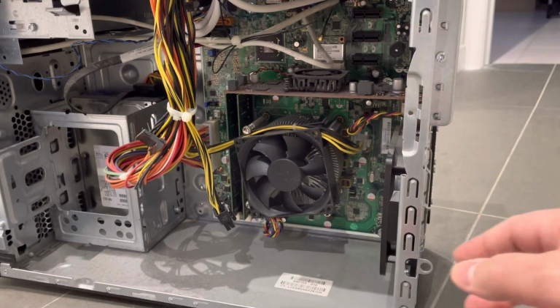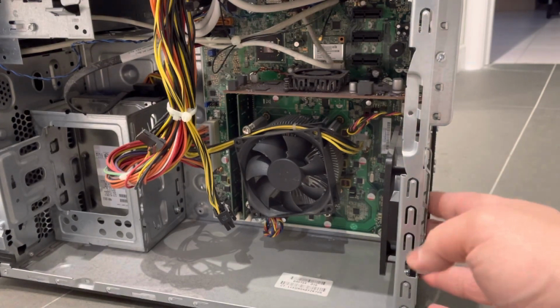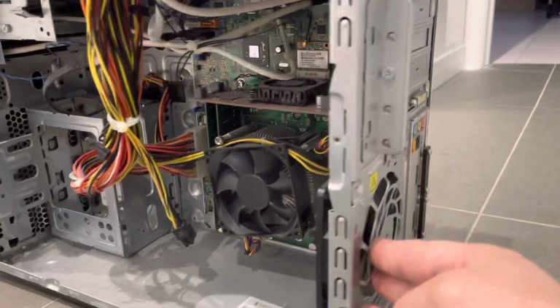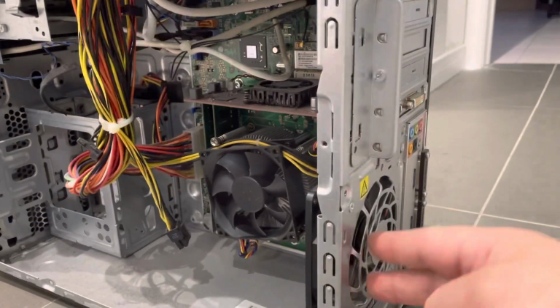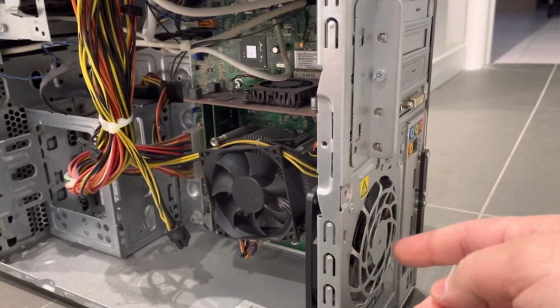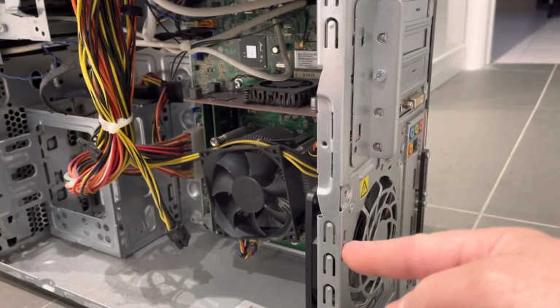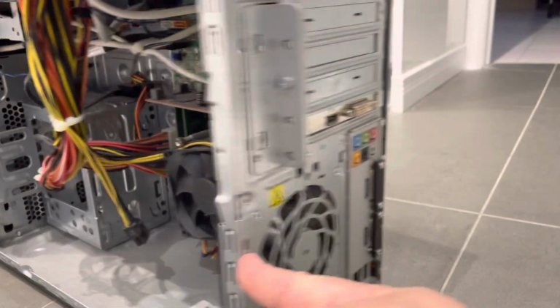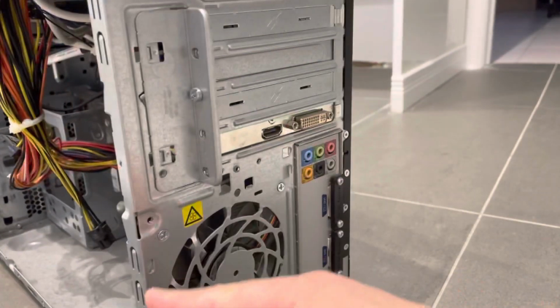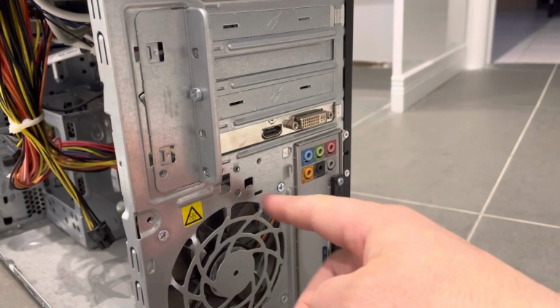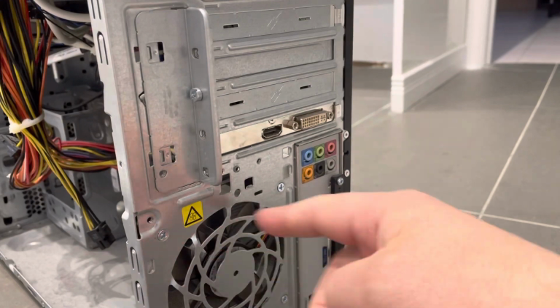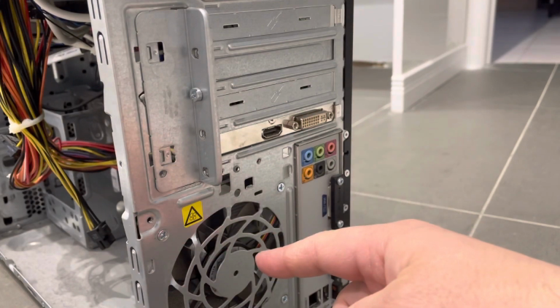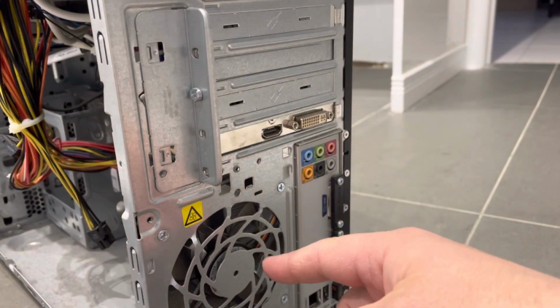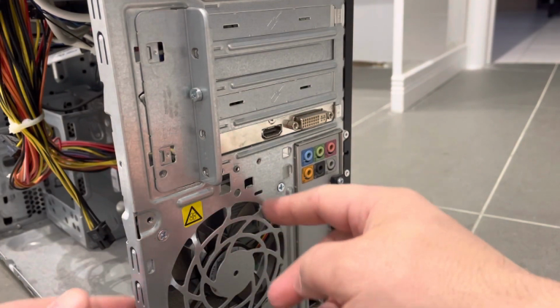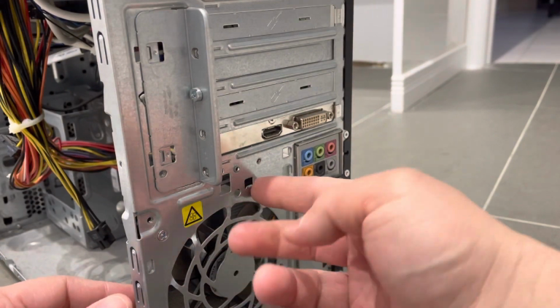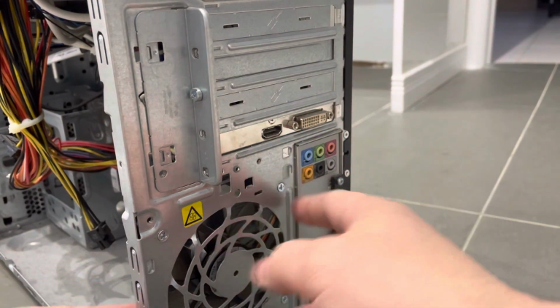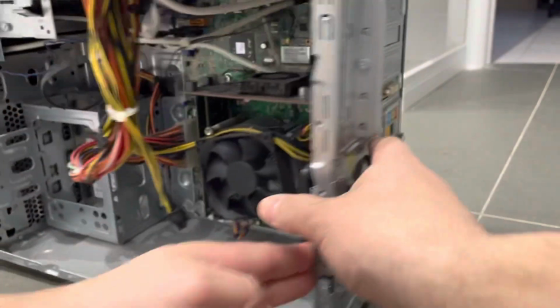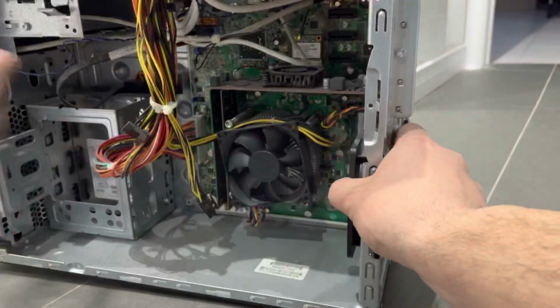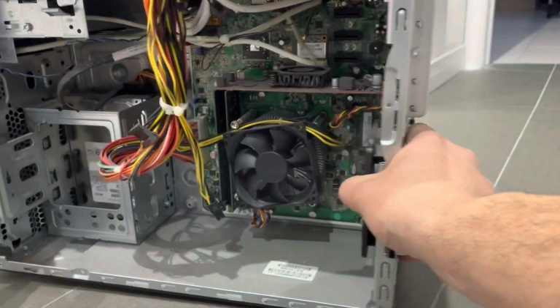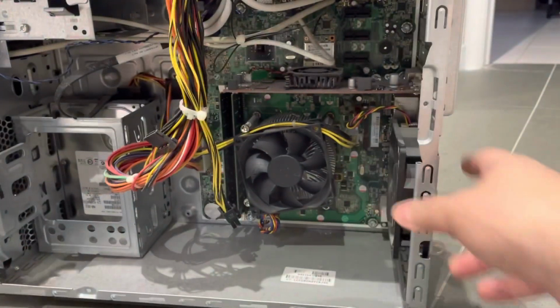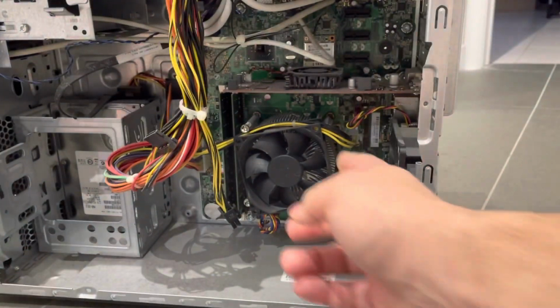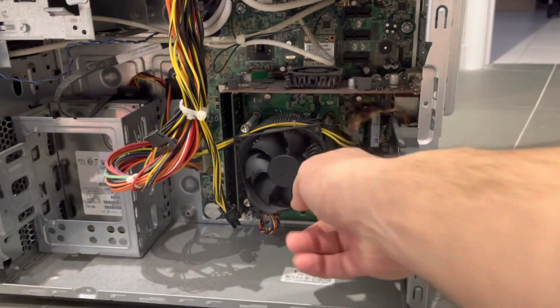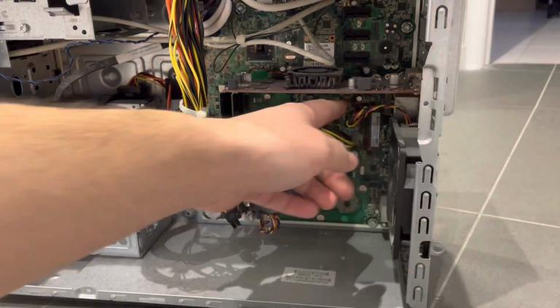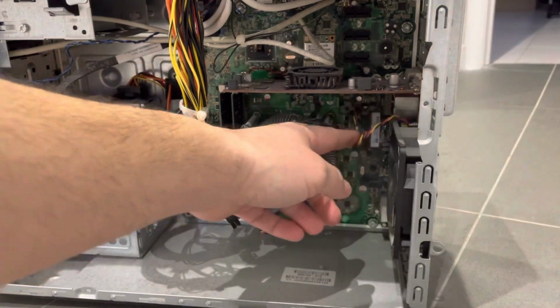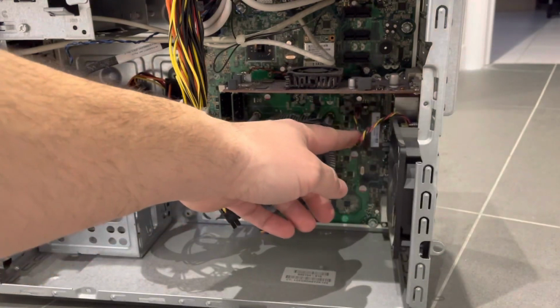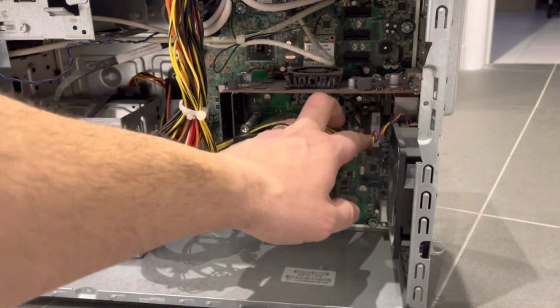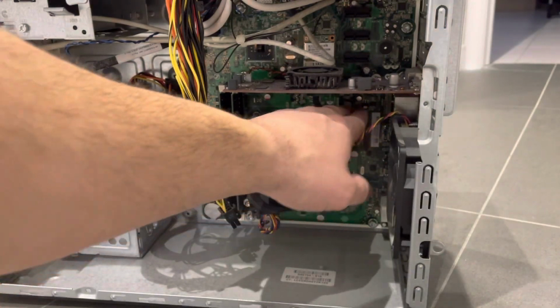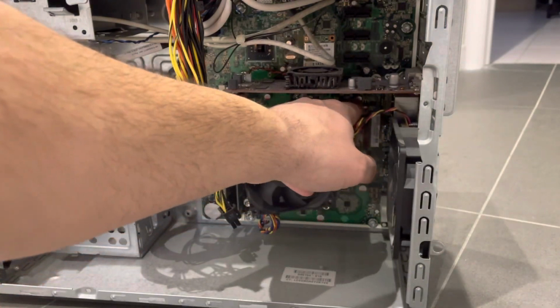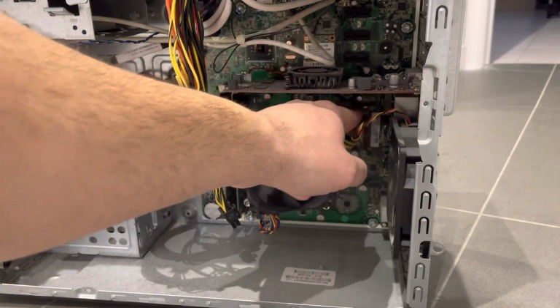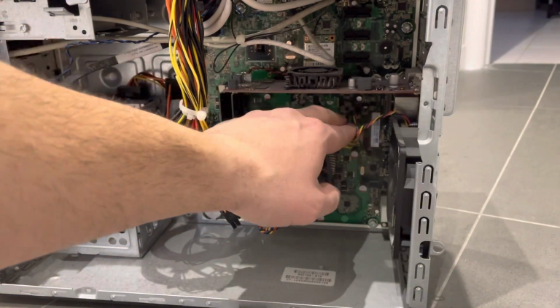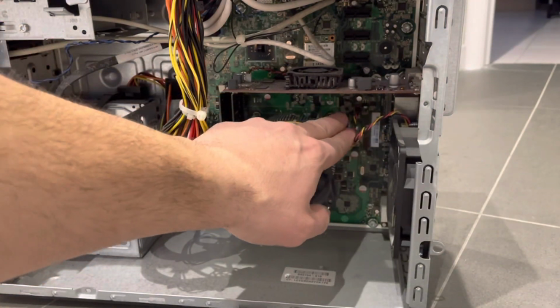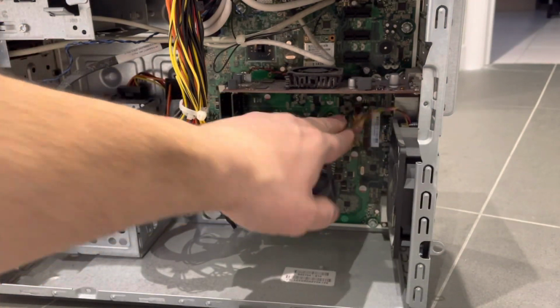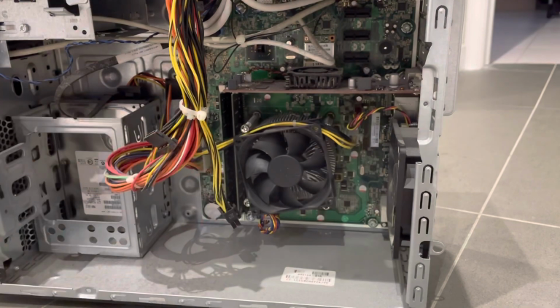All that you essentially have to do once you've exposed it is remove the screws that are holding it in place. That should allow you to actually remove it, and then remove the plug from where it's connected to the motherboard. And then you can replace it. It's actually really easy to do.